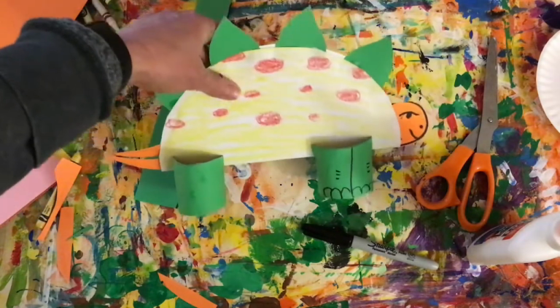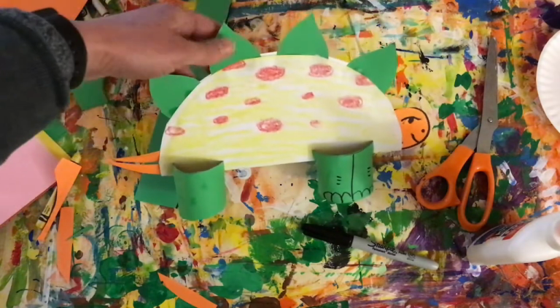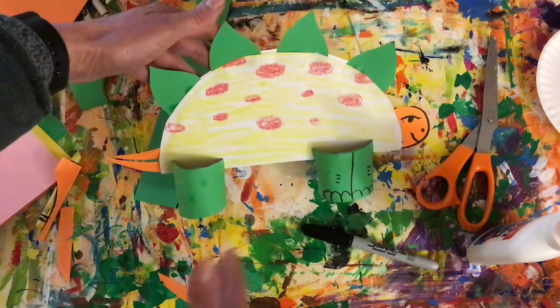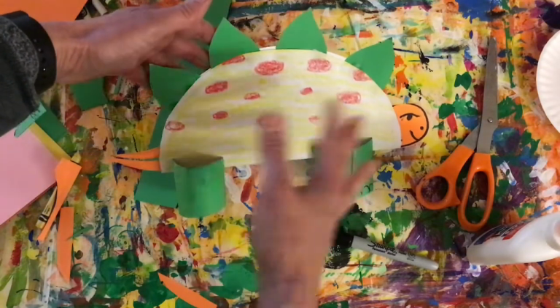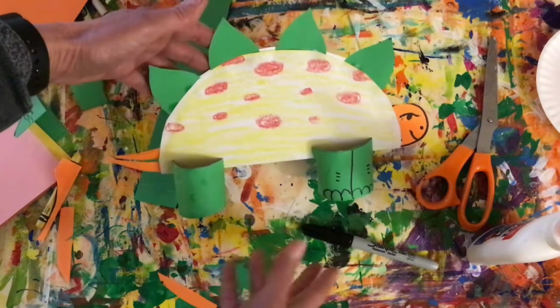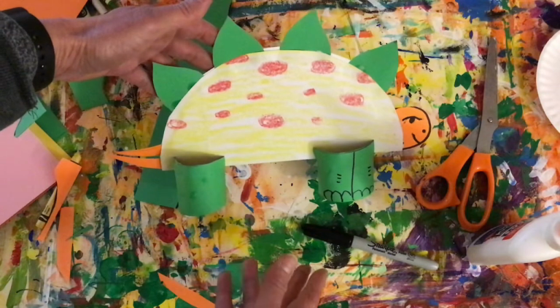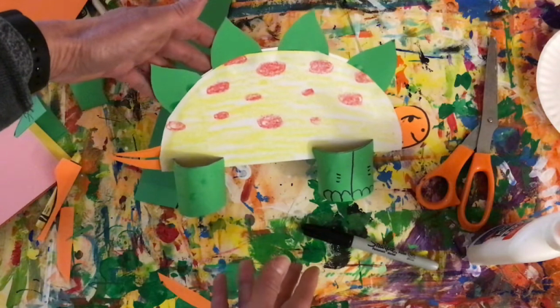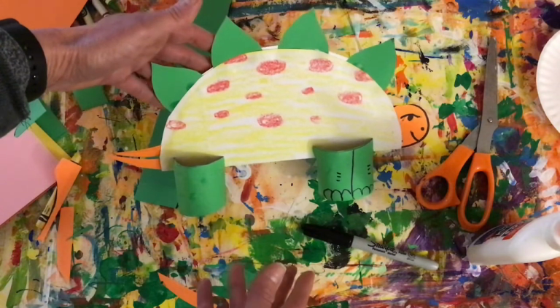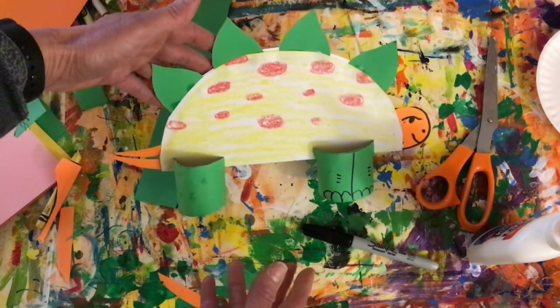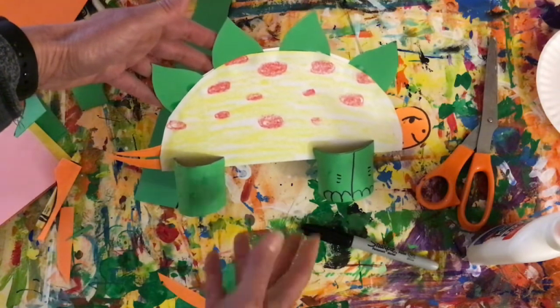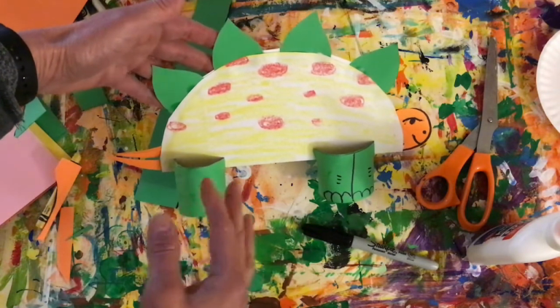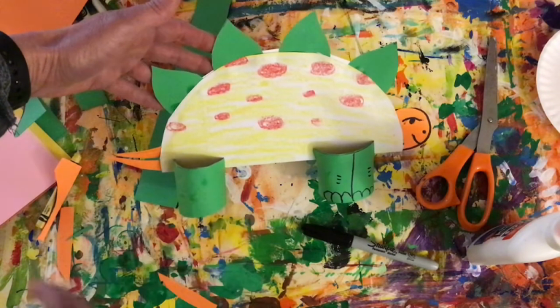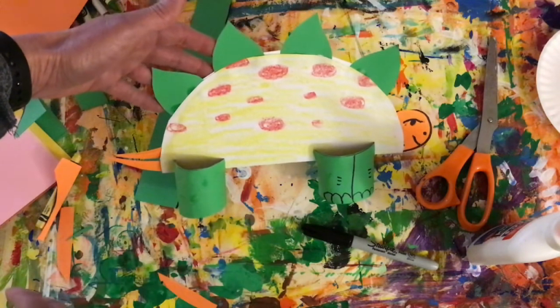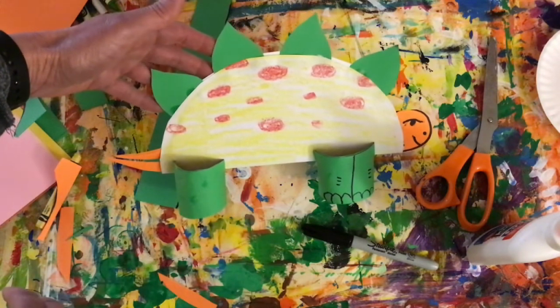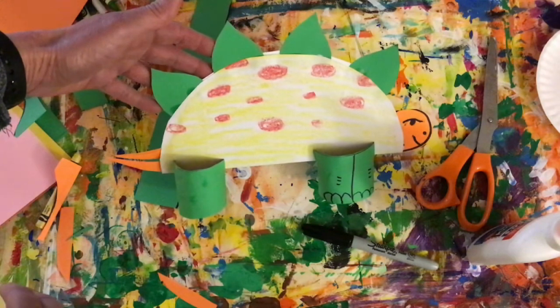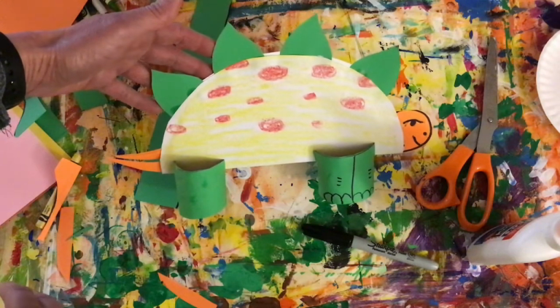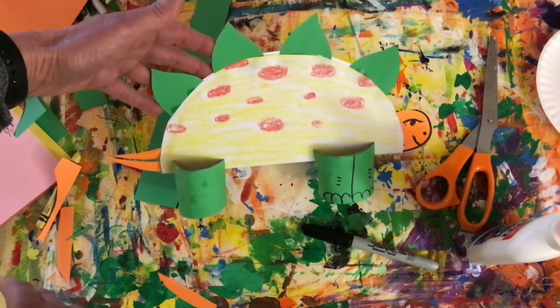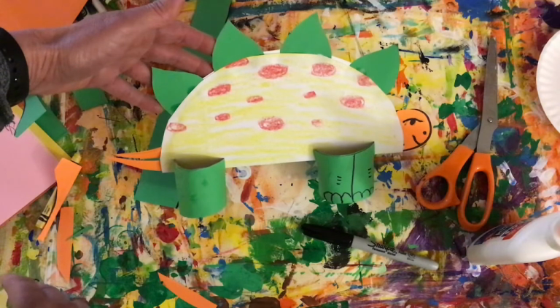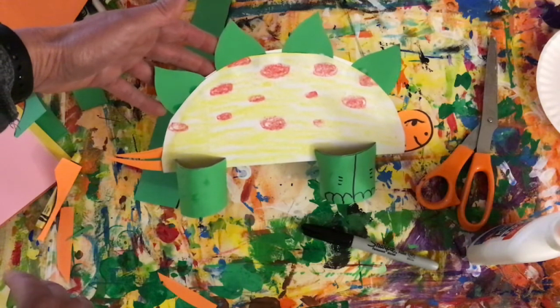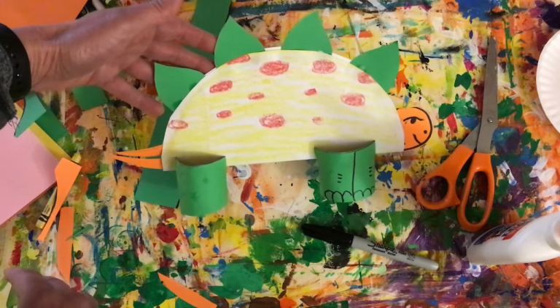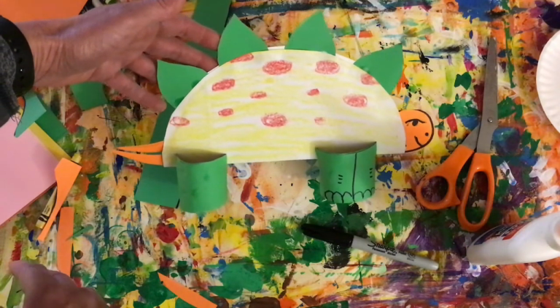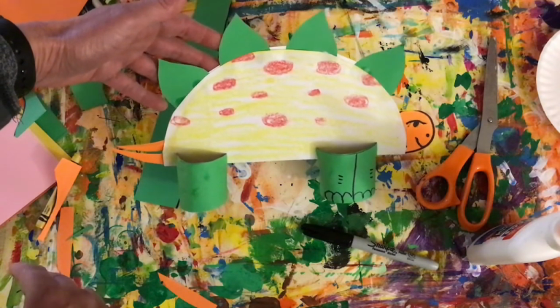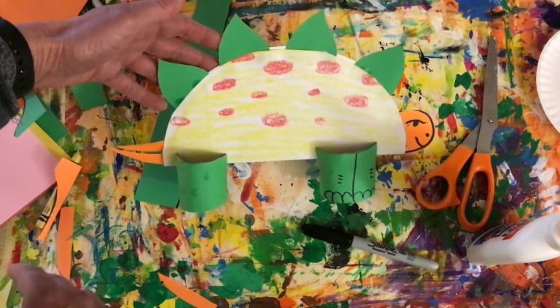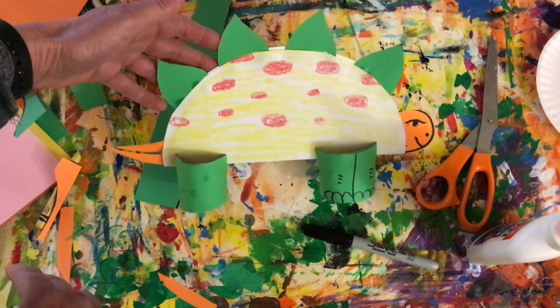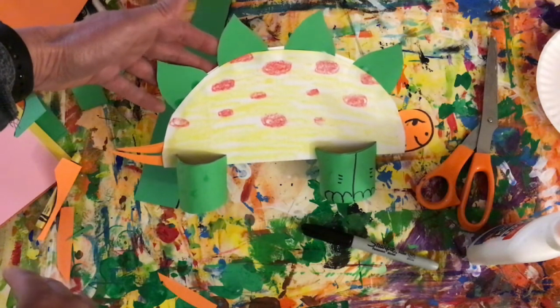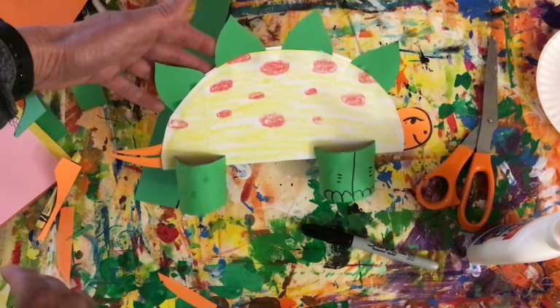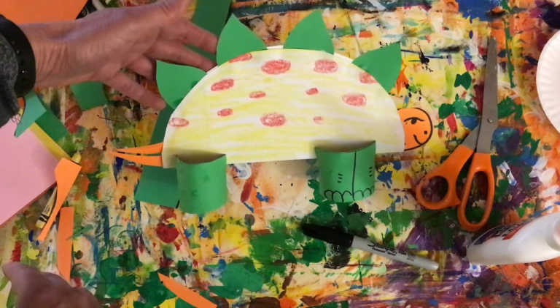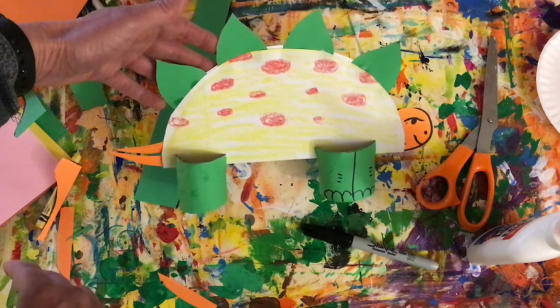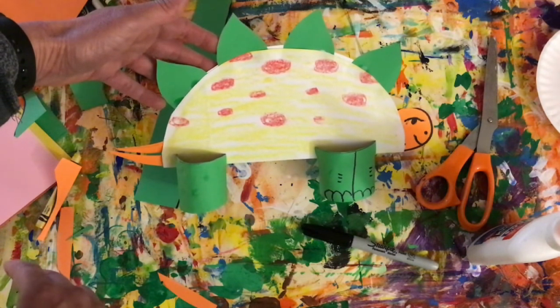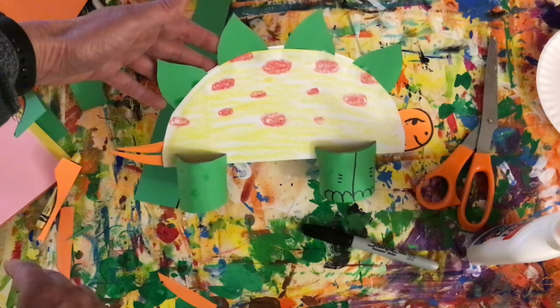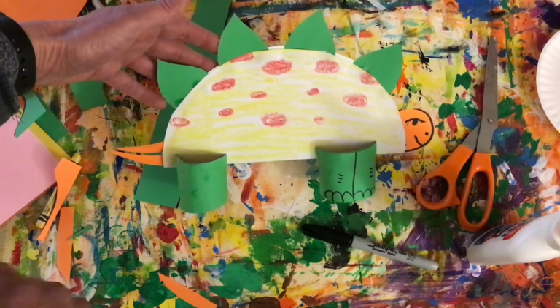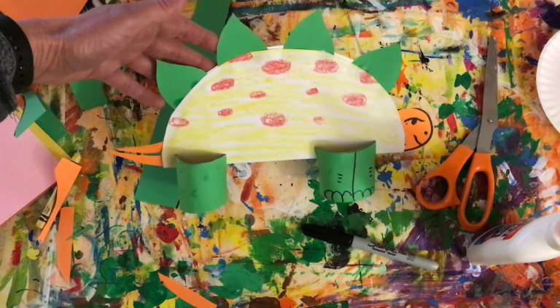It would be fun if you go ahead and make a whole diorama for this — you could add leaves and plants that he might have eaten and maybe put some predators into your scene. I hope you enjoyed making your sculpture. Have fun!